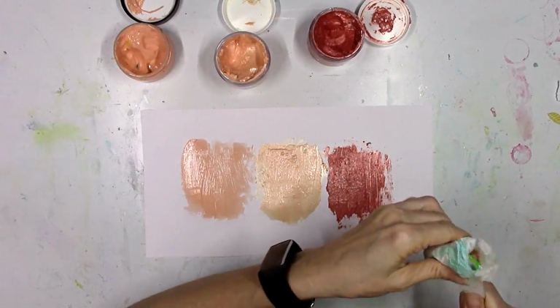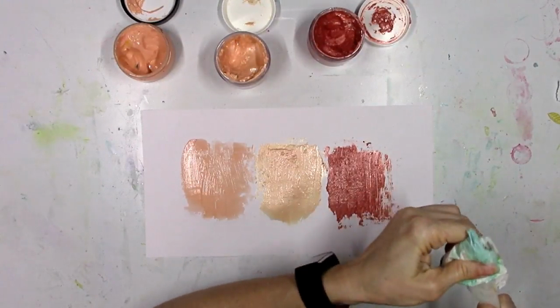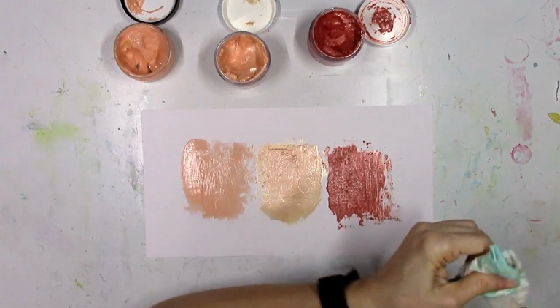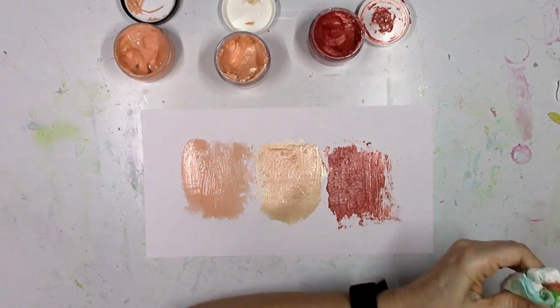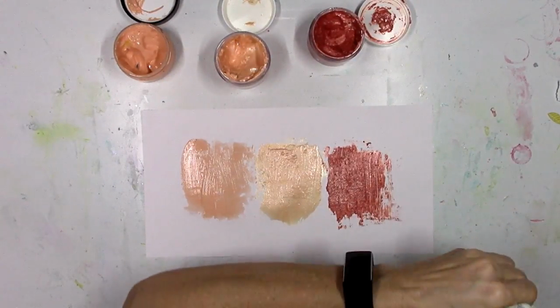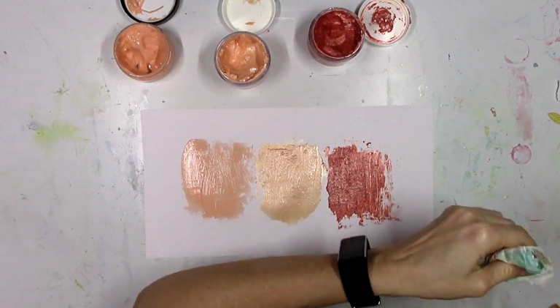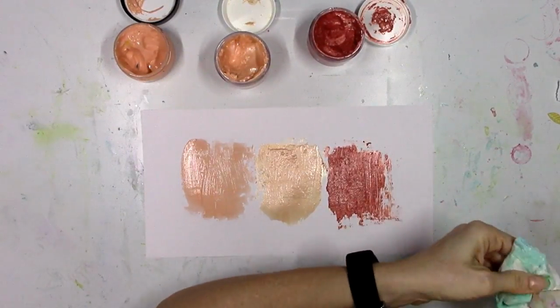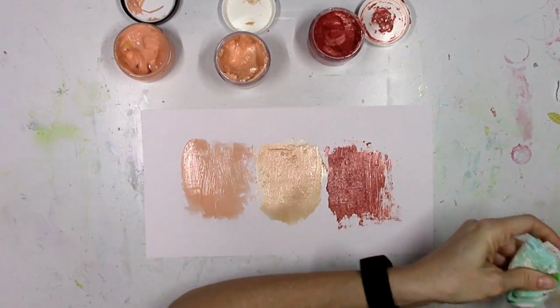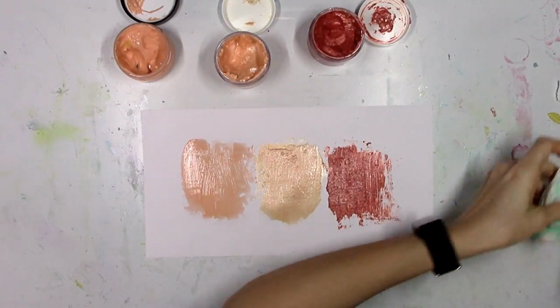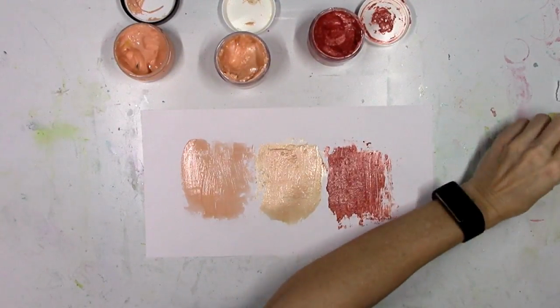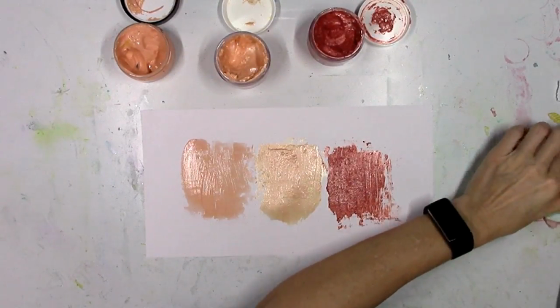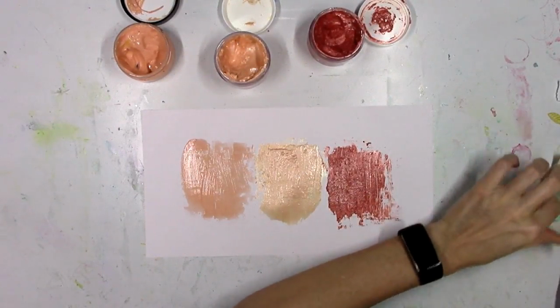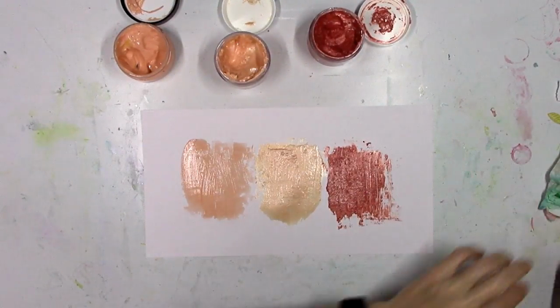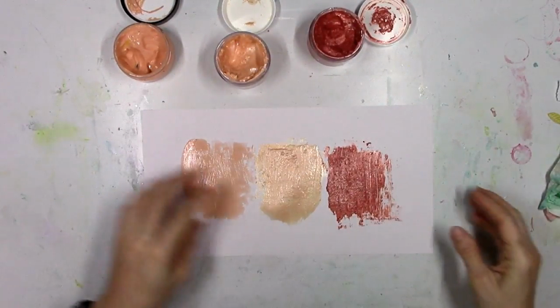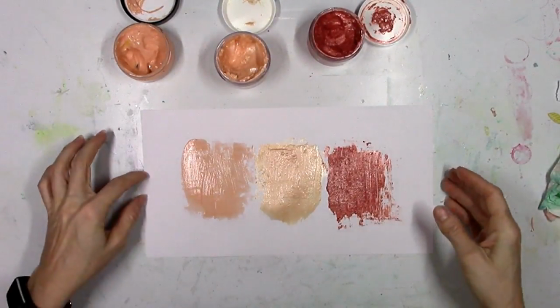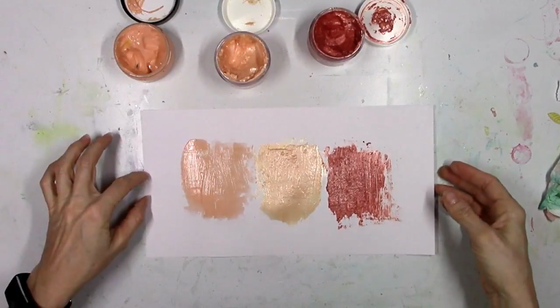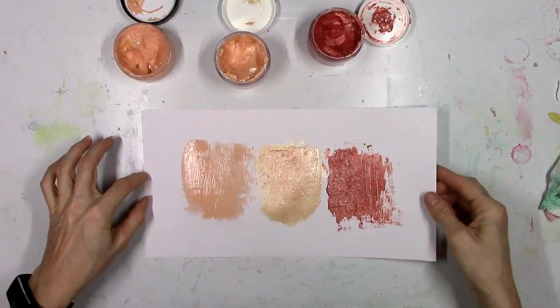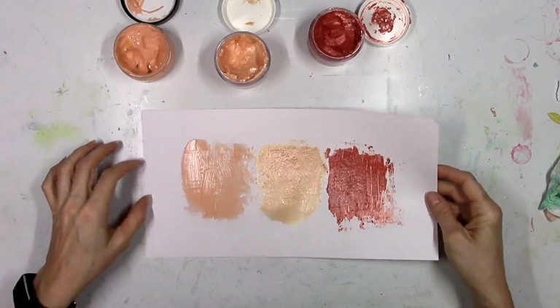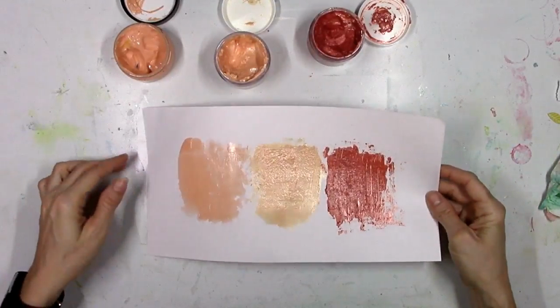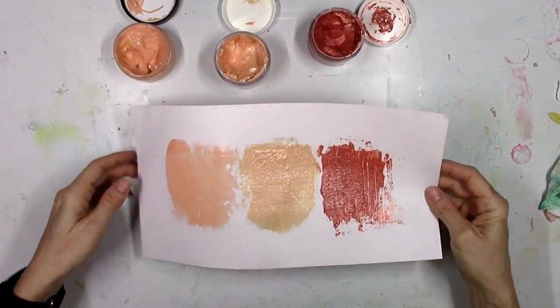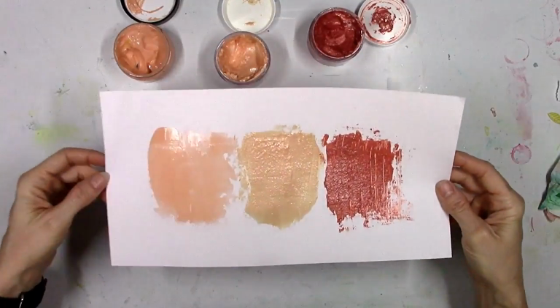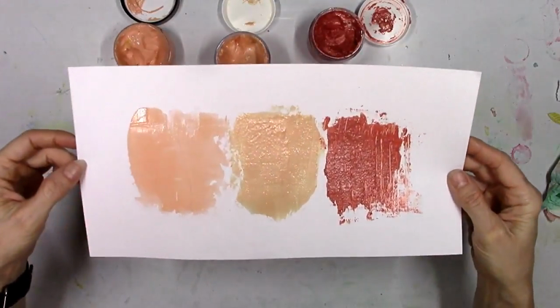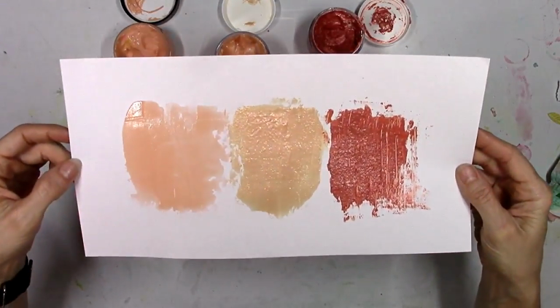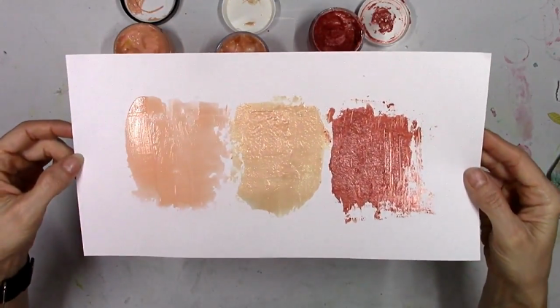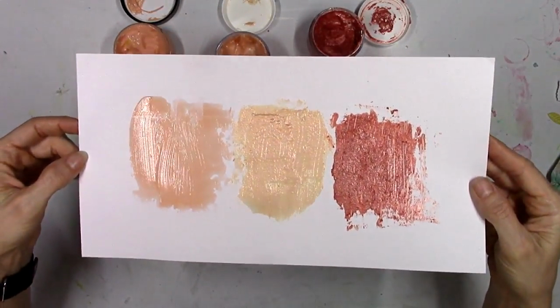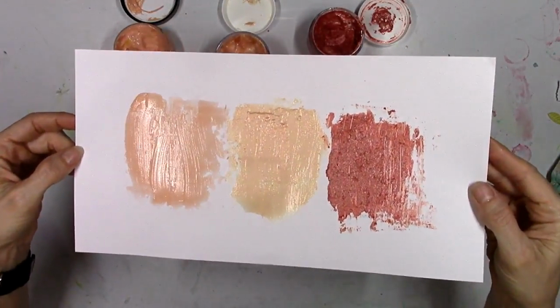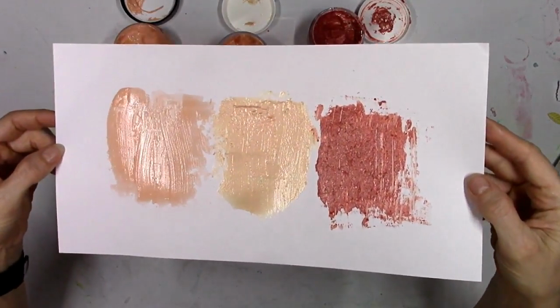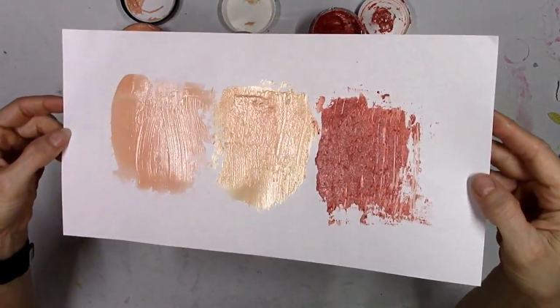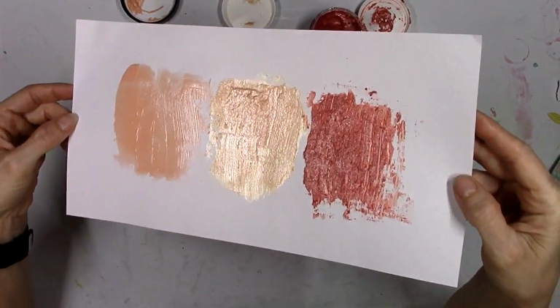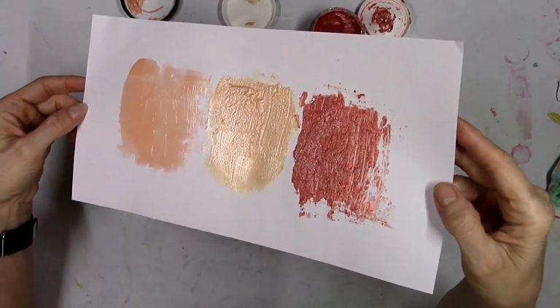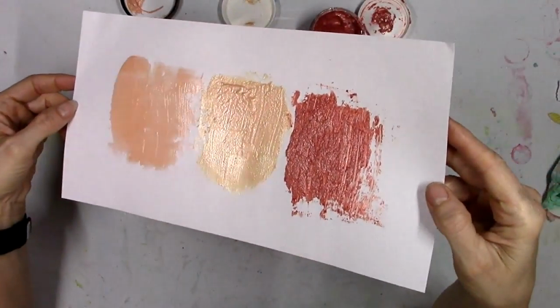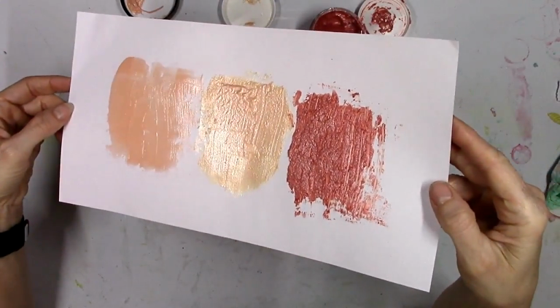So it just depends on what you like. As you can see the colors are a little bit different. Sometimes you may want the texture, sometimes you may want the color — everything's a little bit different.